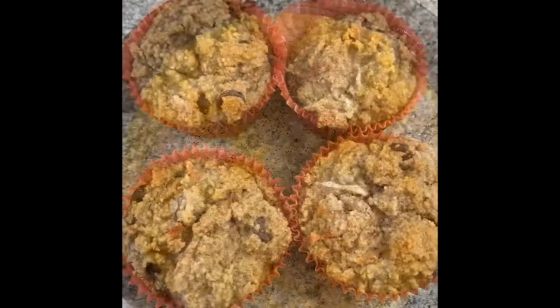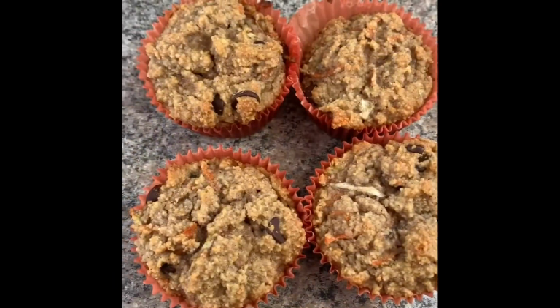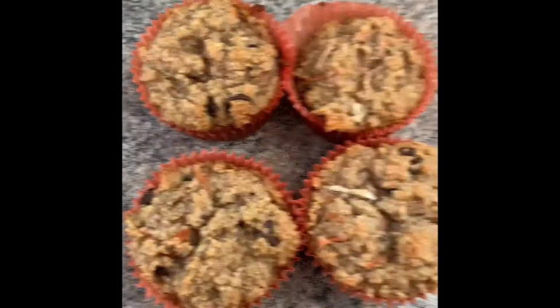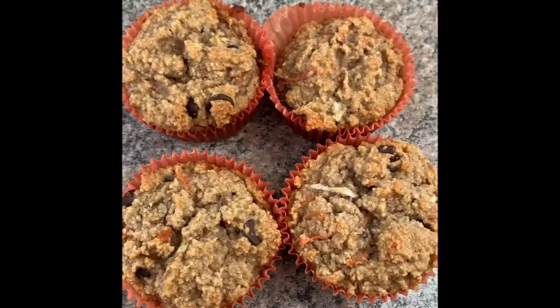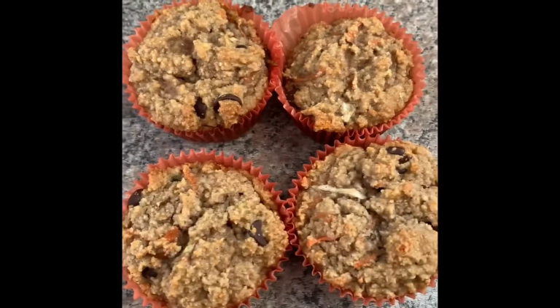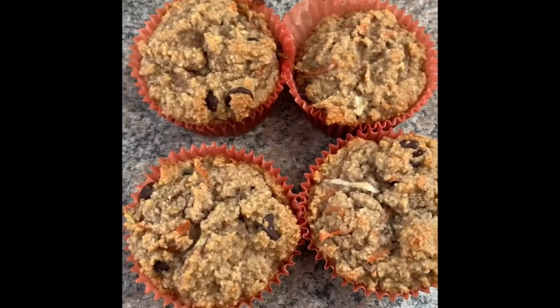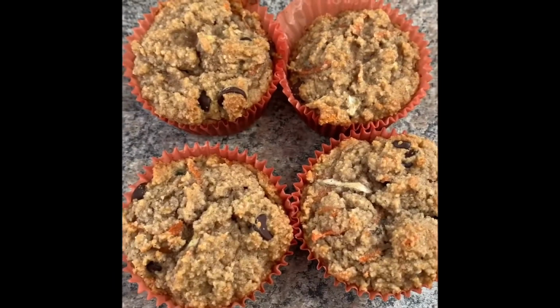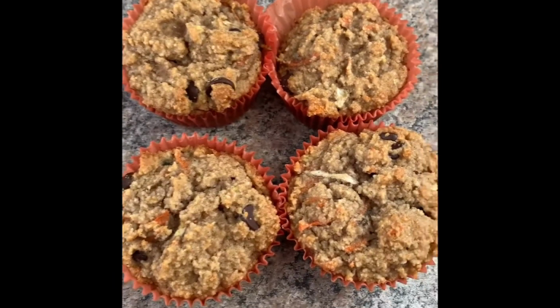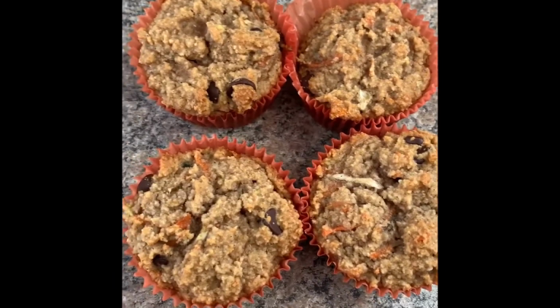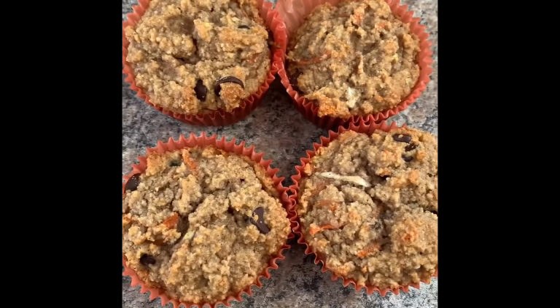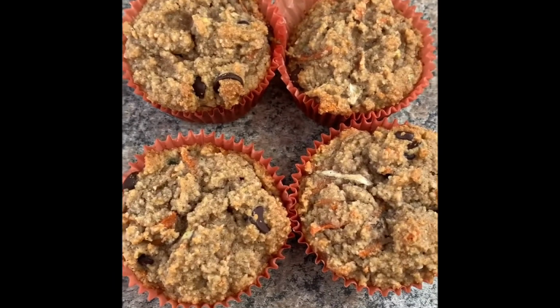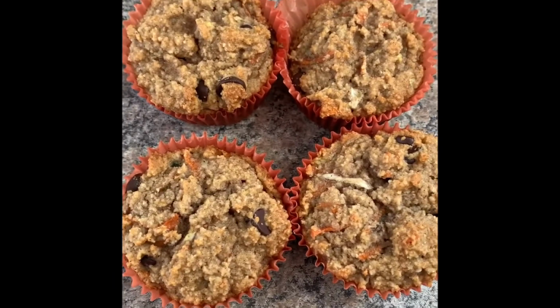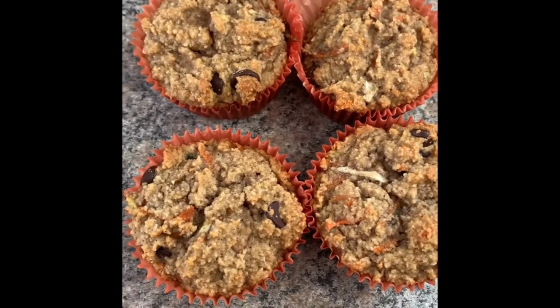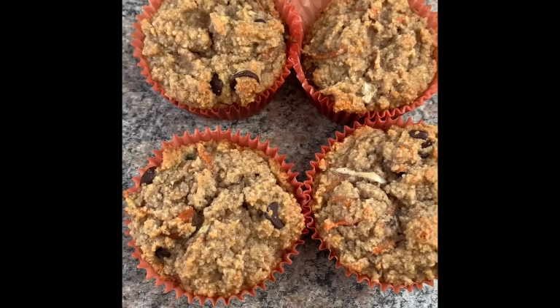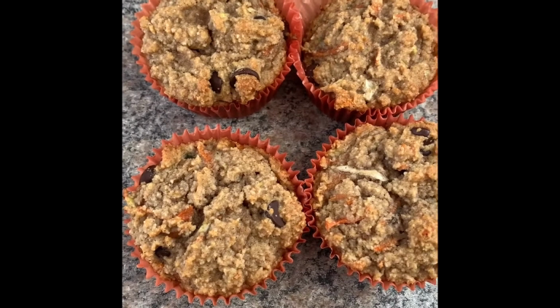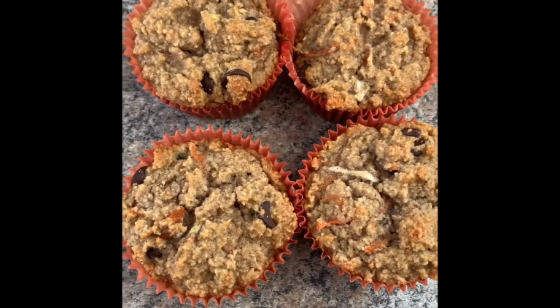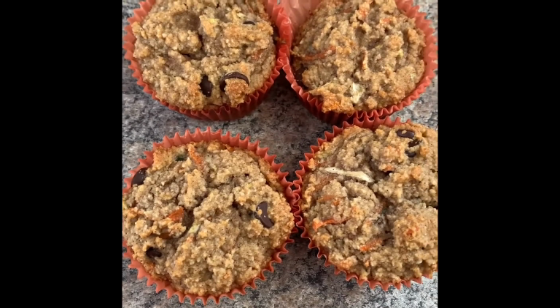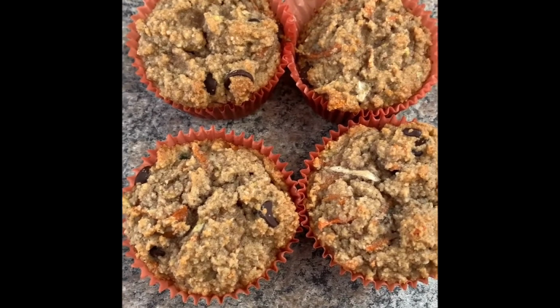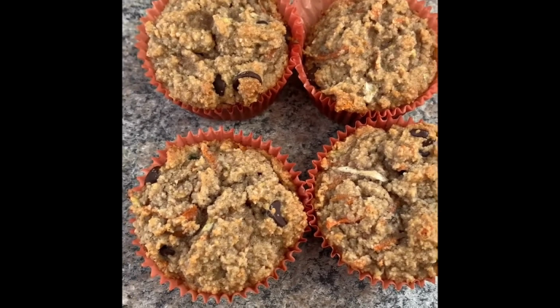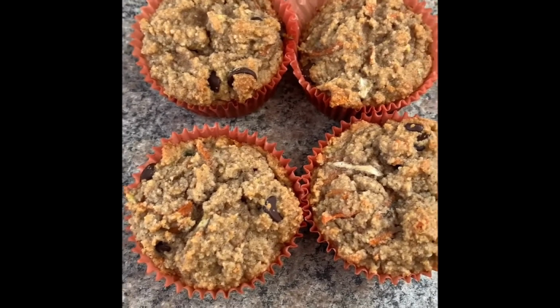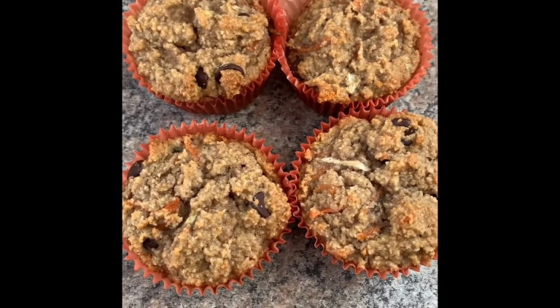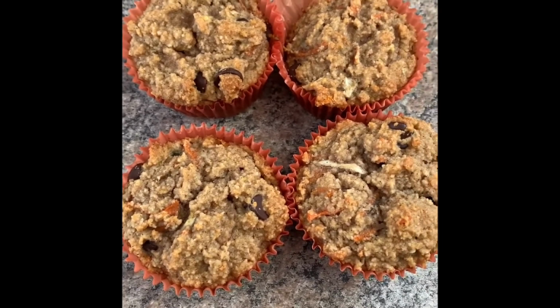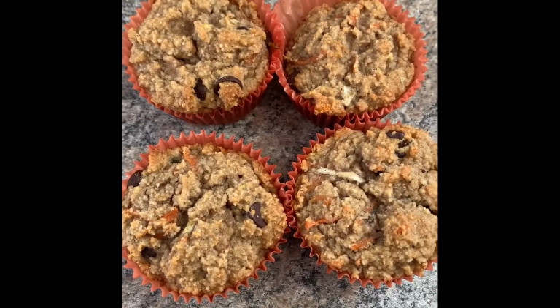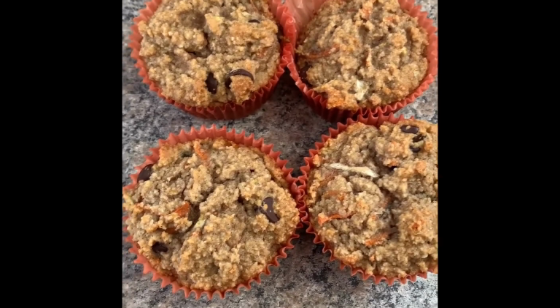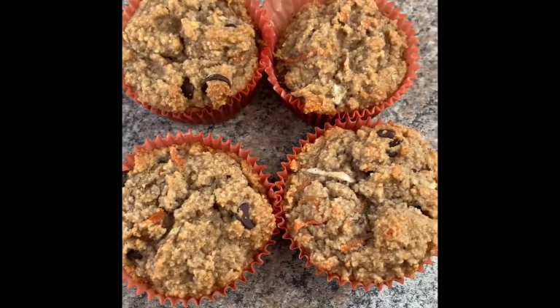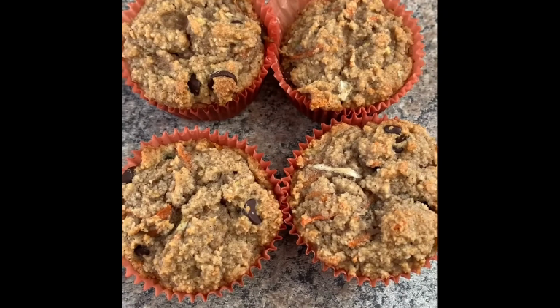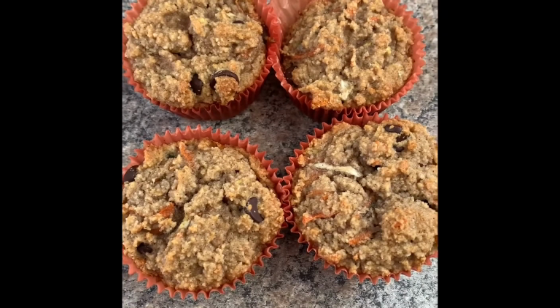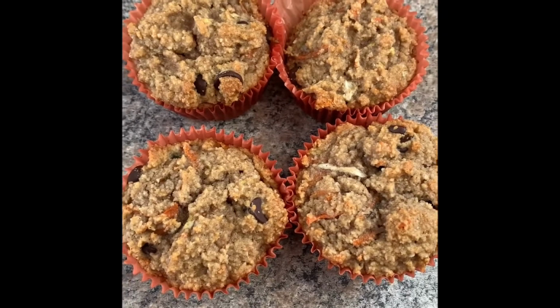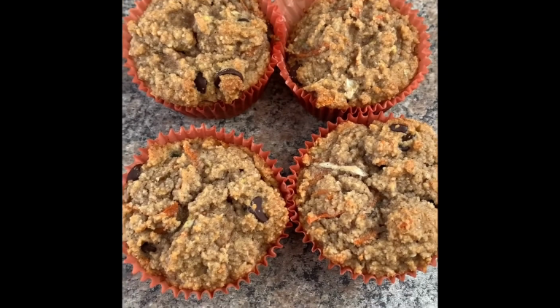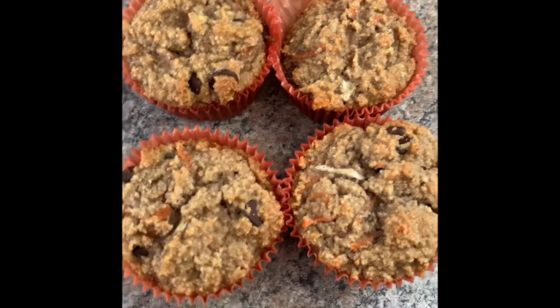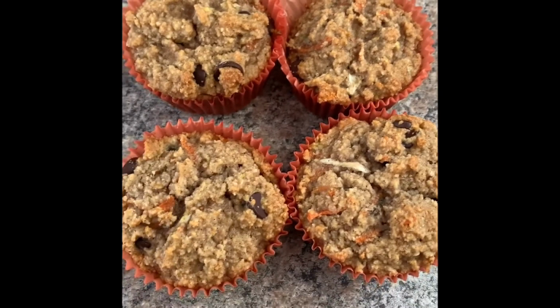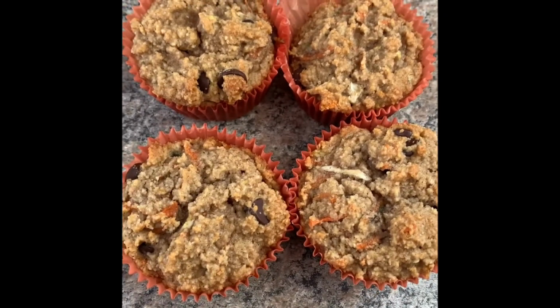I made some gluten-free muffins over the weekend — these are the last of them. There's zucchini and carrot in them and I added a little bit of chocolate chips. I'm going to link the recipe in the description section. These muffins are amazing.